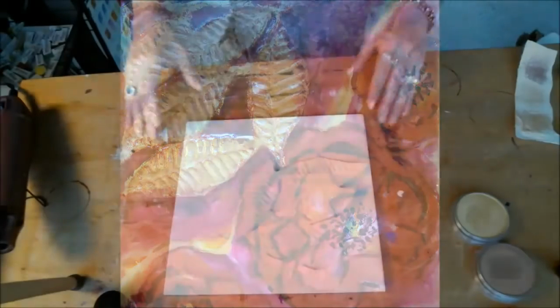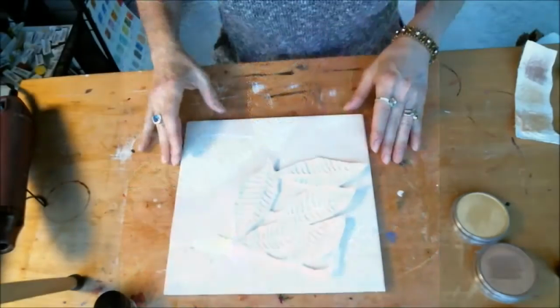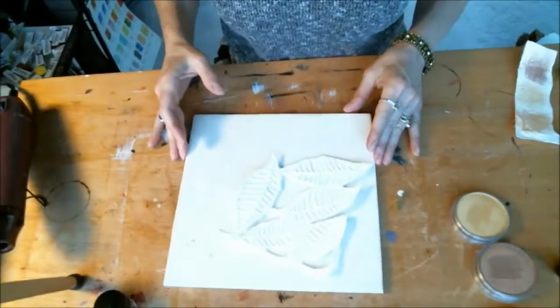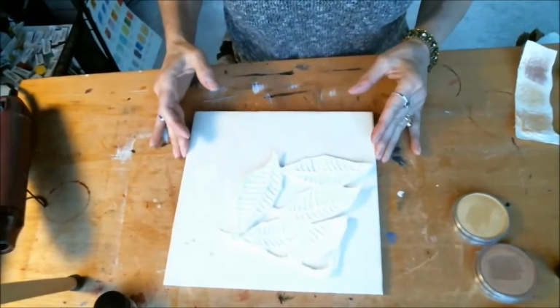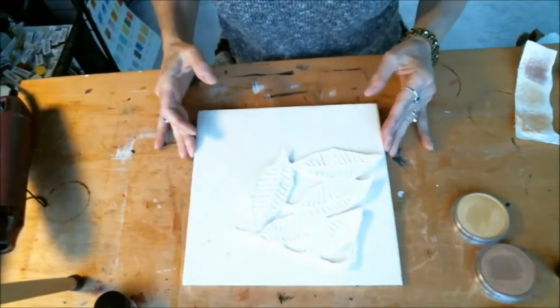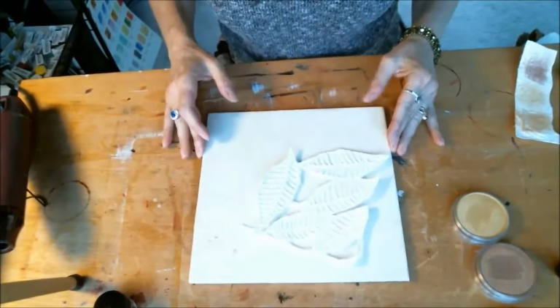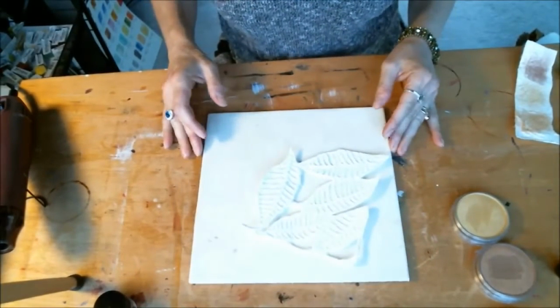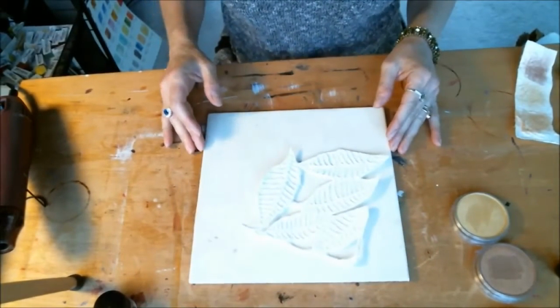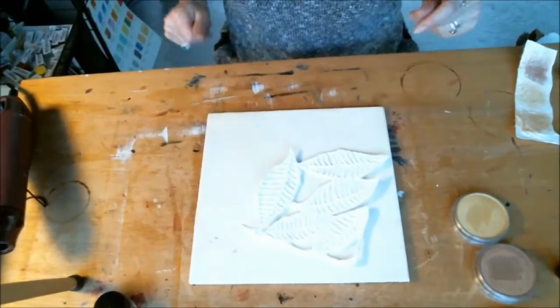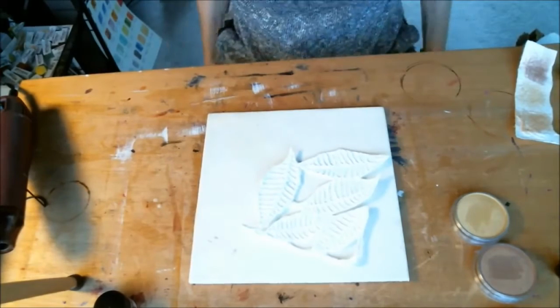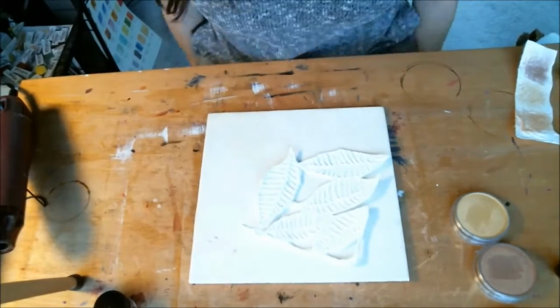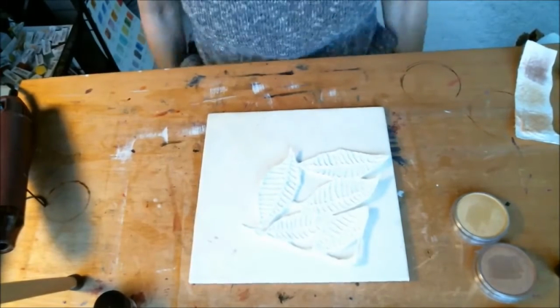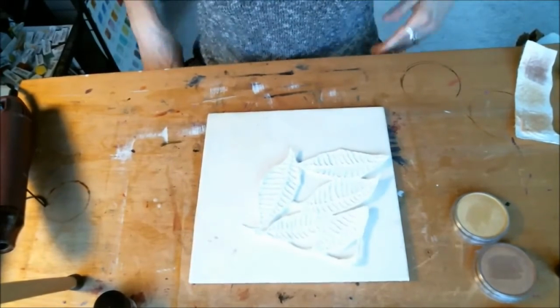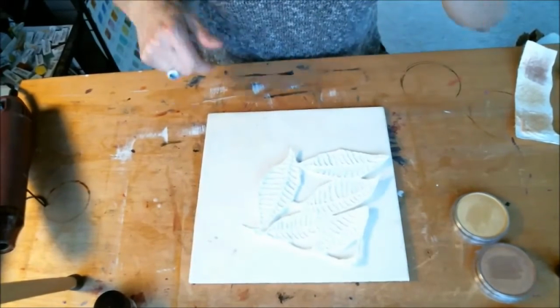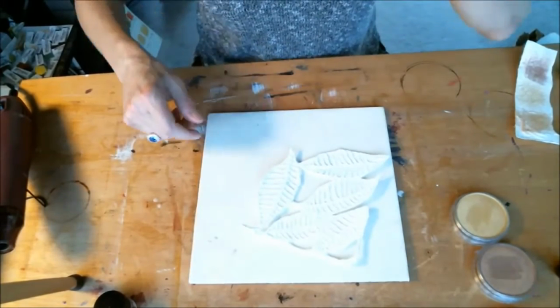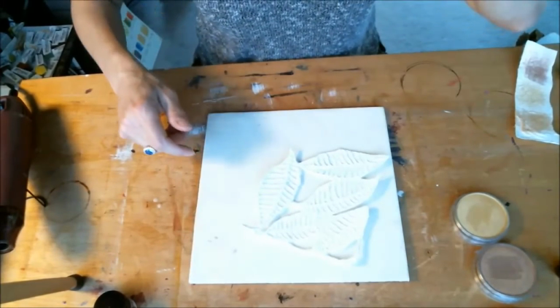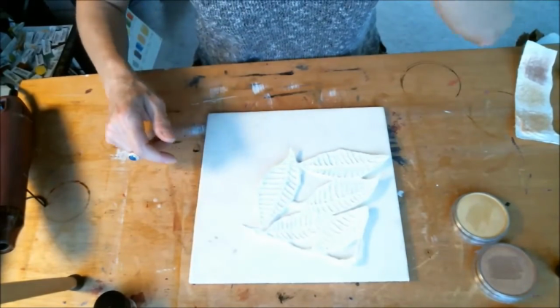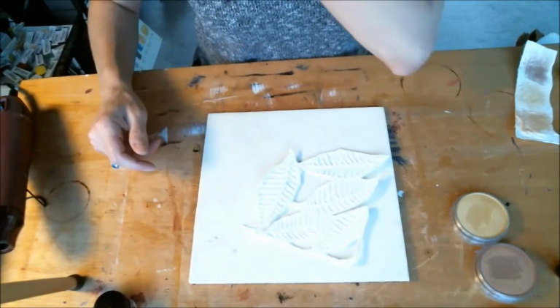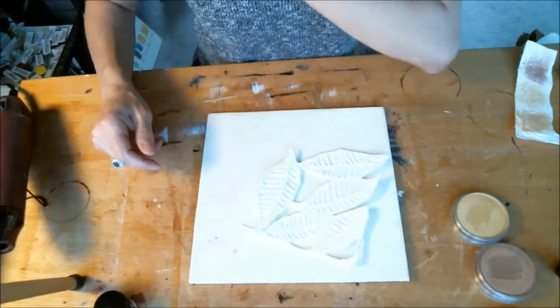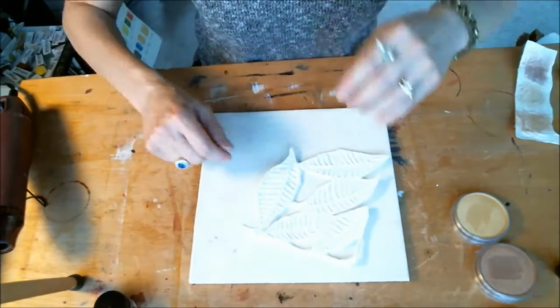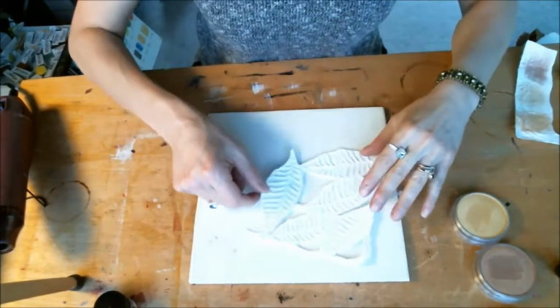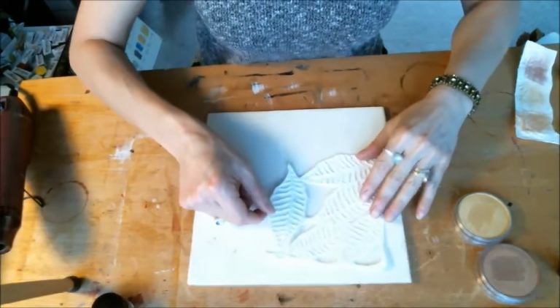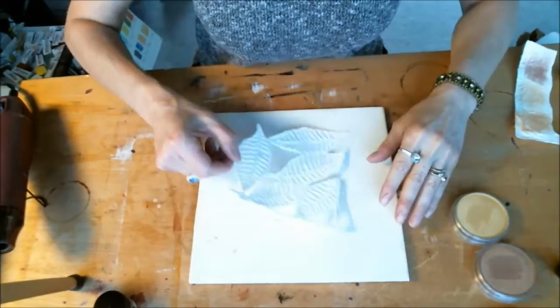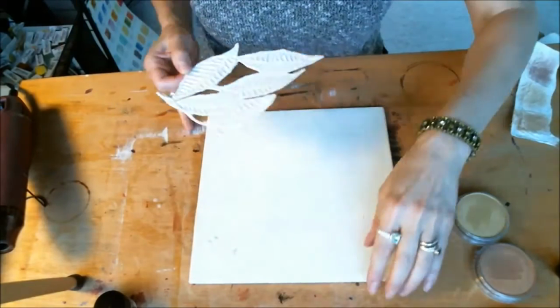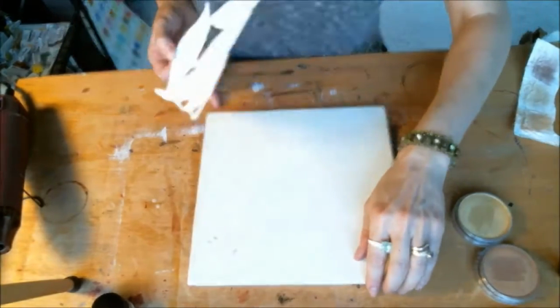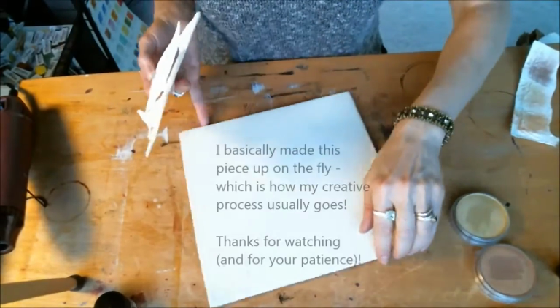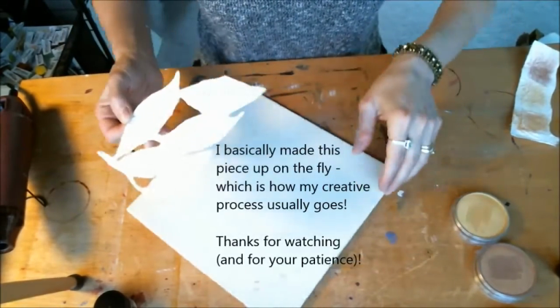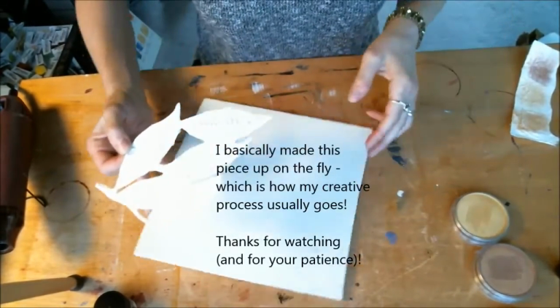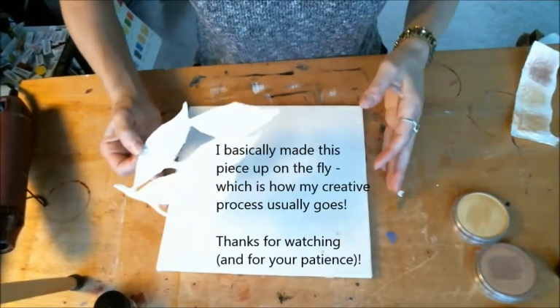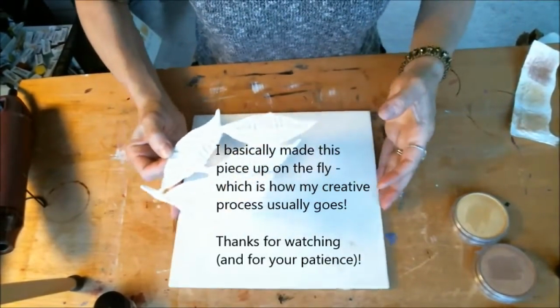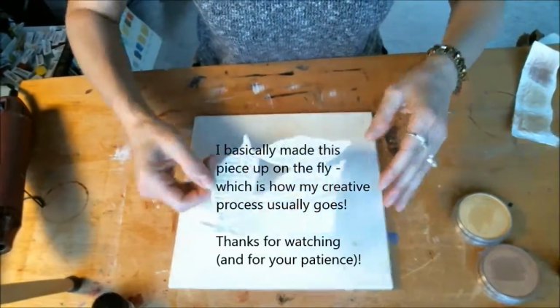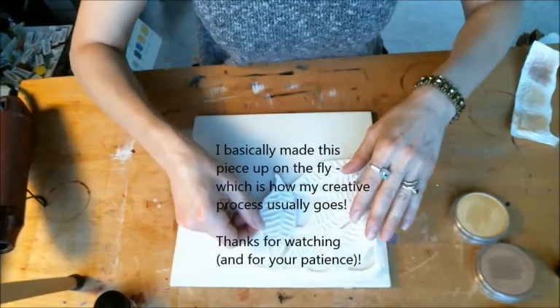Hey again, it's Lamia. I am starting a new painting and I kind of have a rough idea of what I want to do, though it's not completely thought out yet.